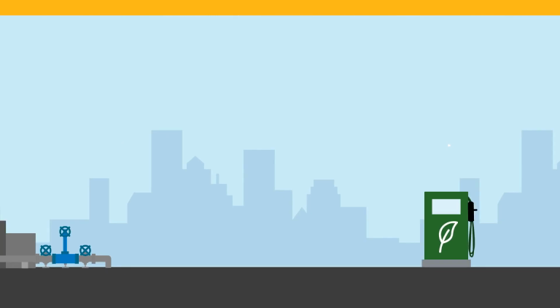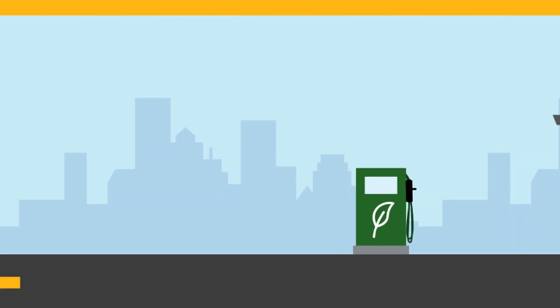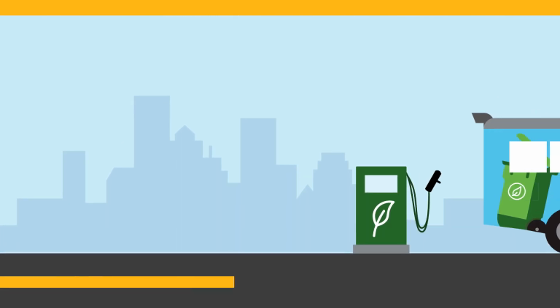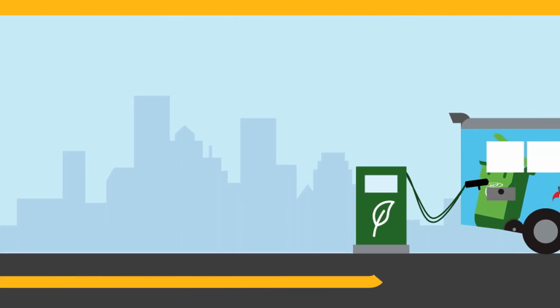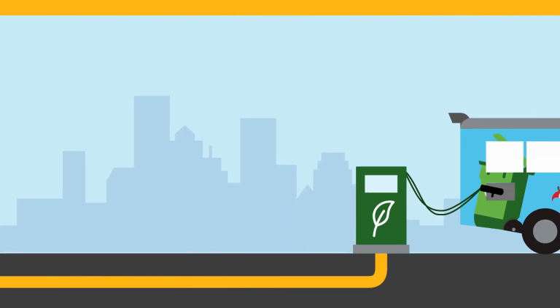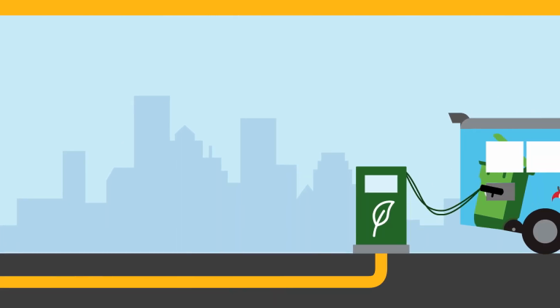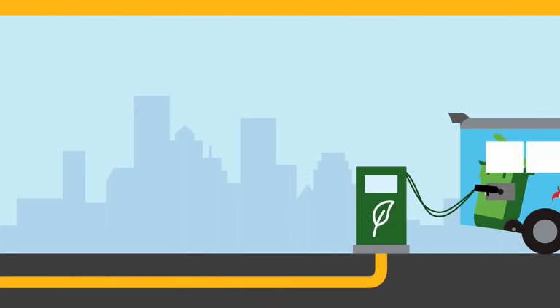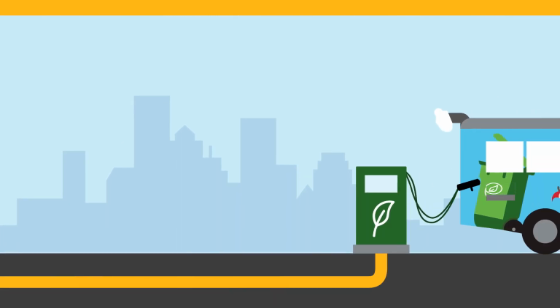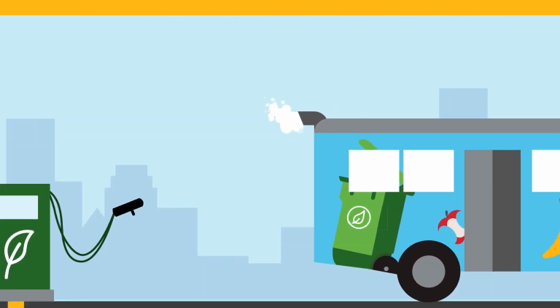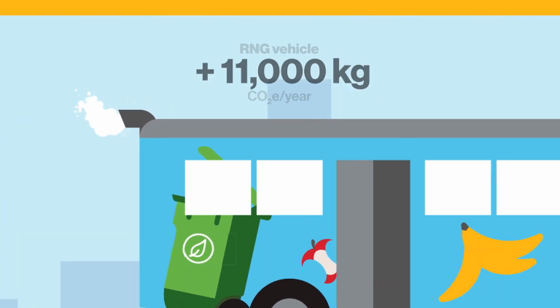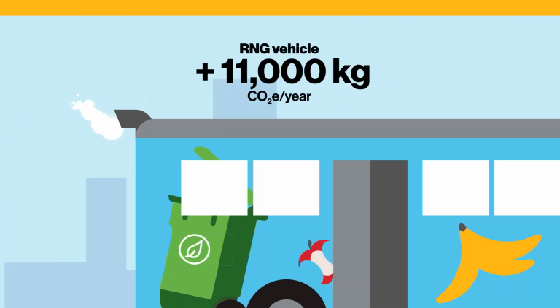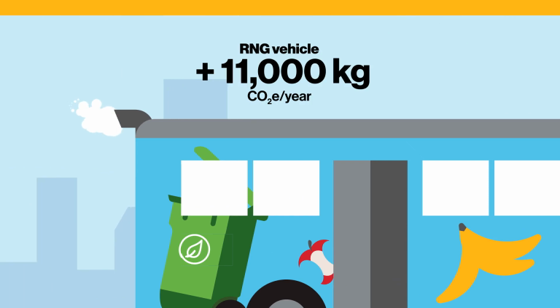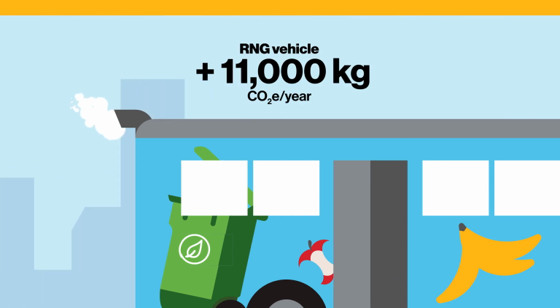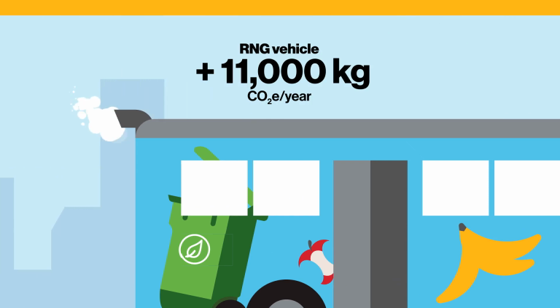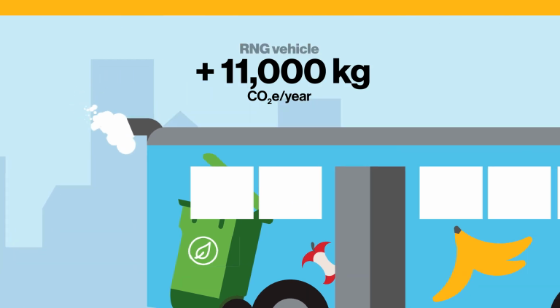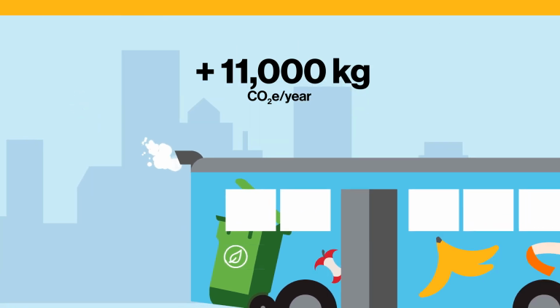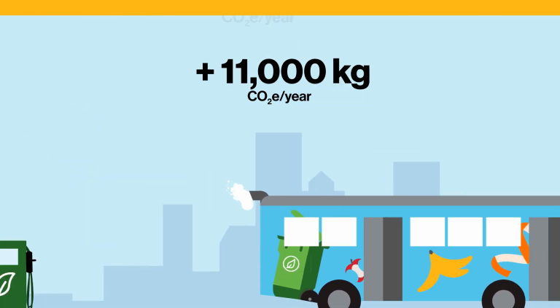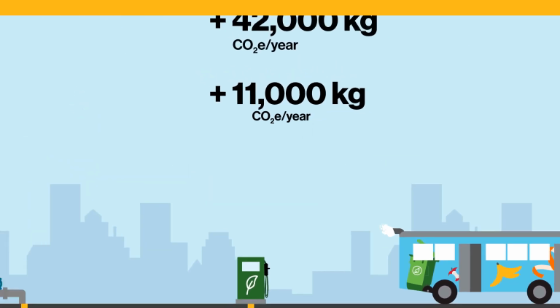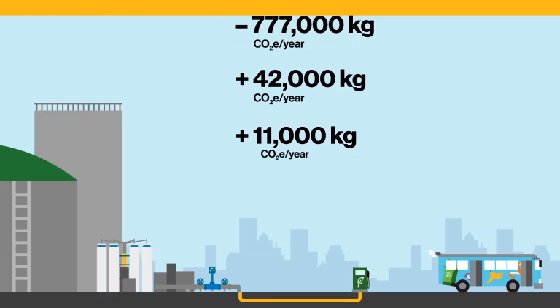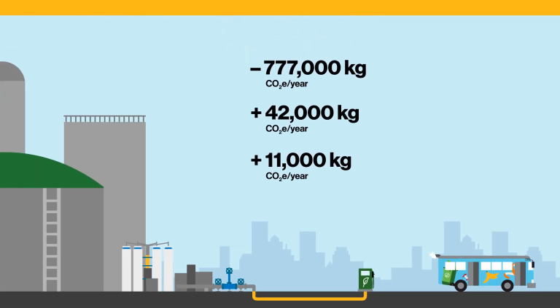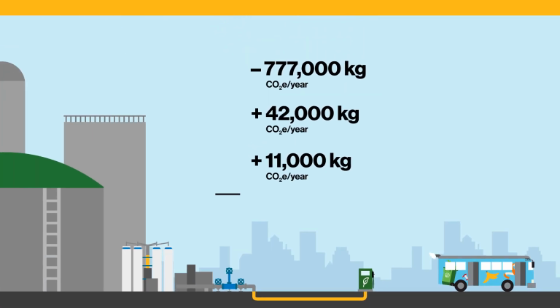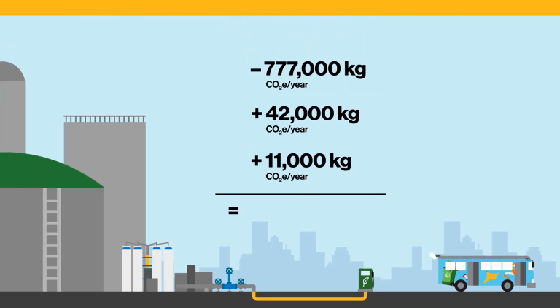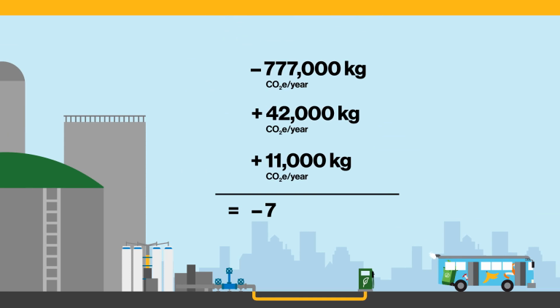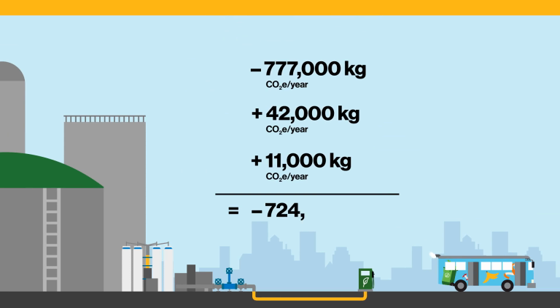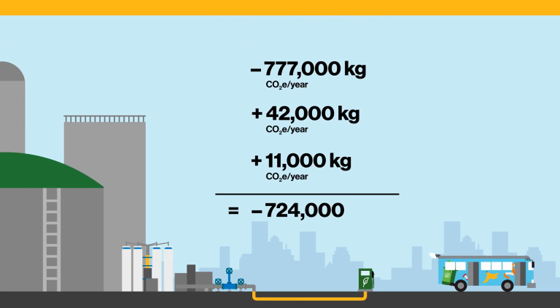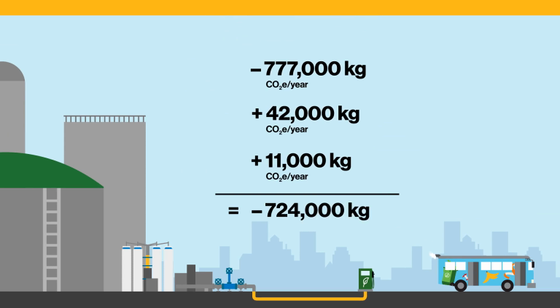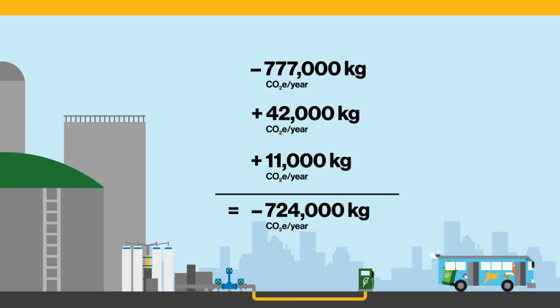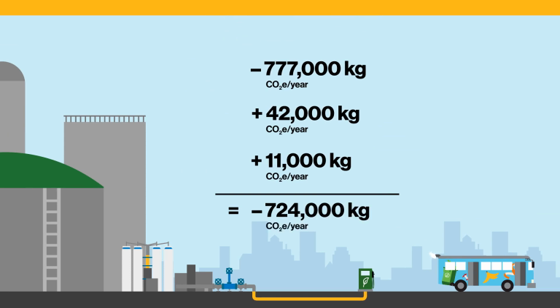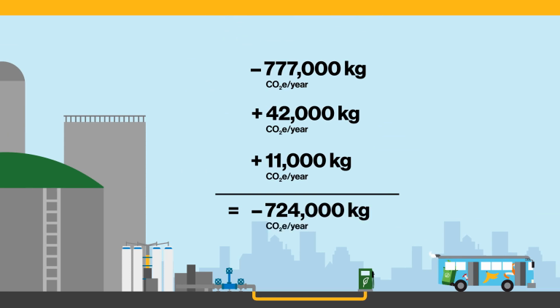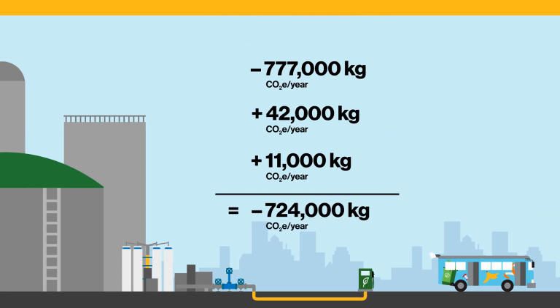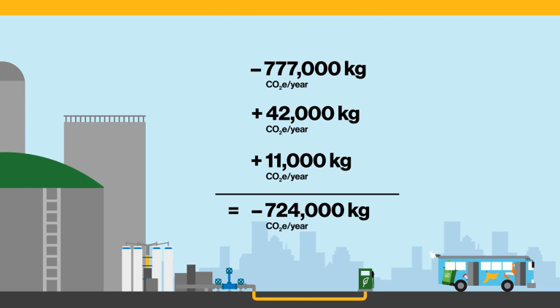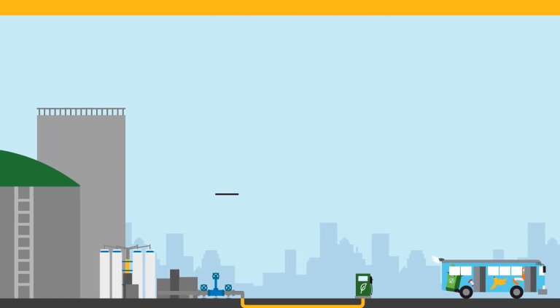The RNG is then delivered to vehicle fueling stations. Even though an RNG vehicle releases tailpipe emissions, the cumulative impact is still carbon-negative, because it diverts over 720,000 kilograms of carbon equivalent every year.